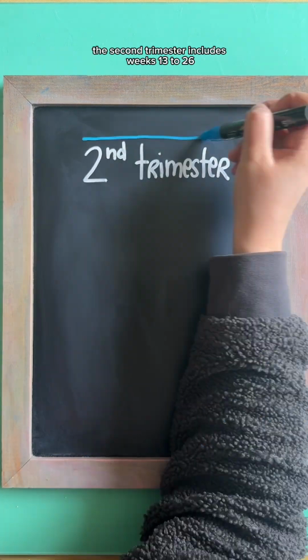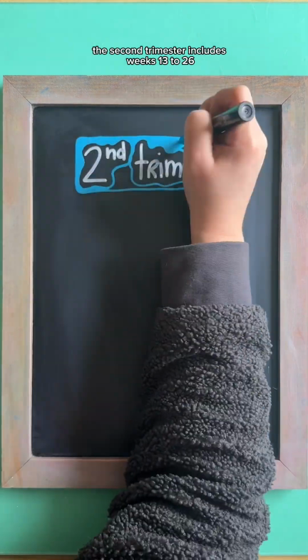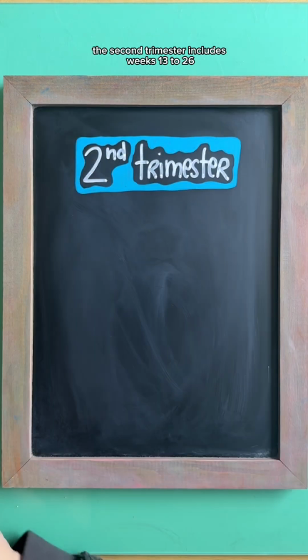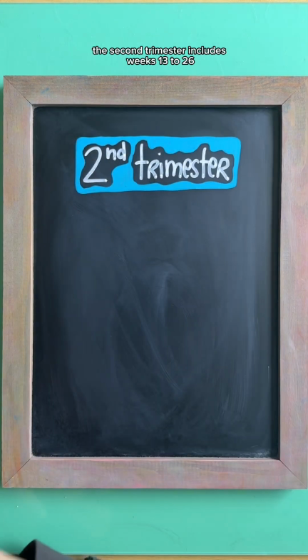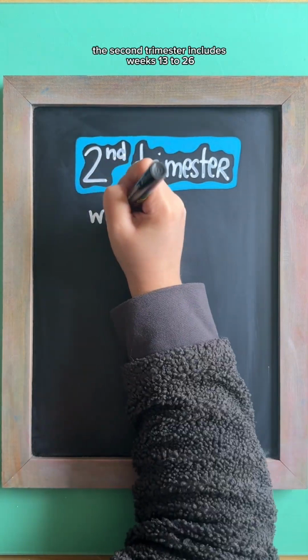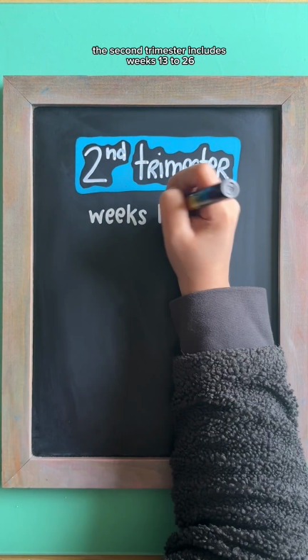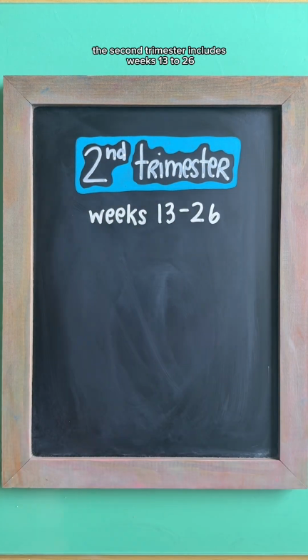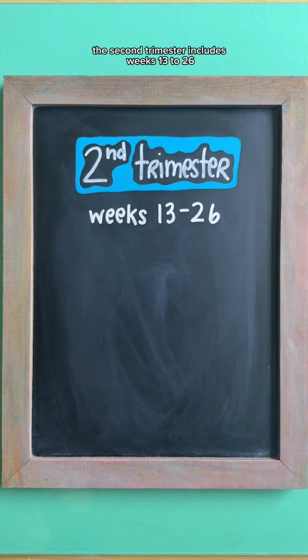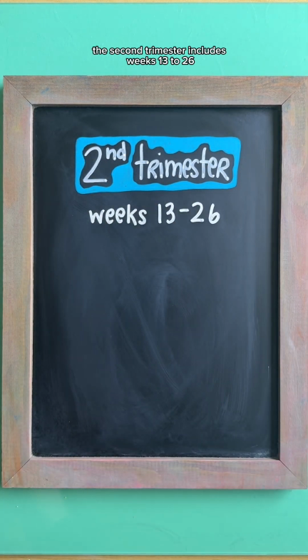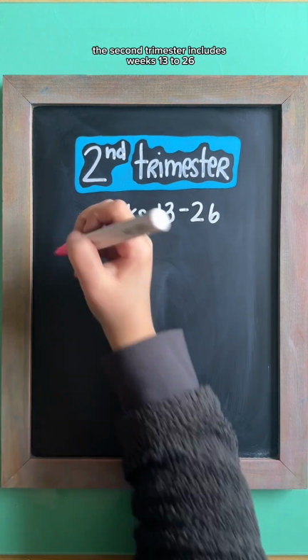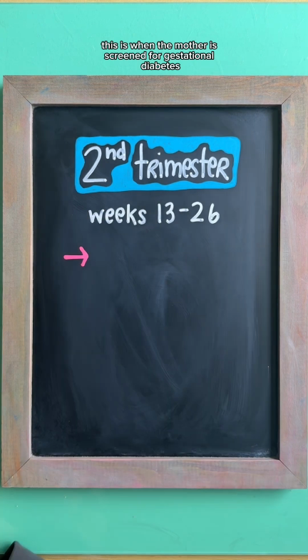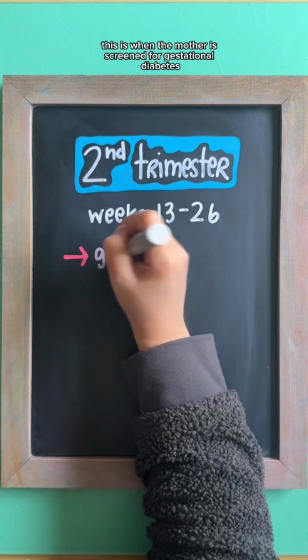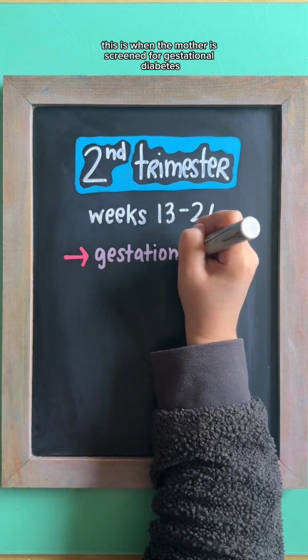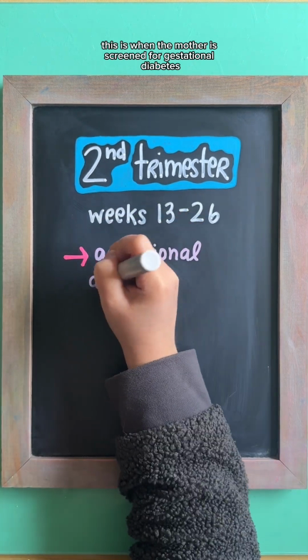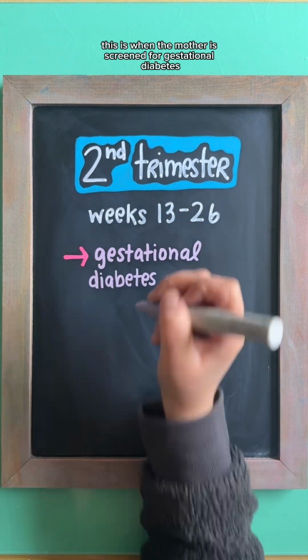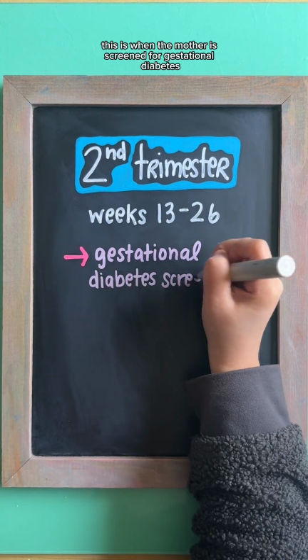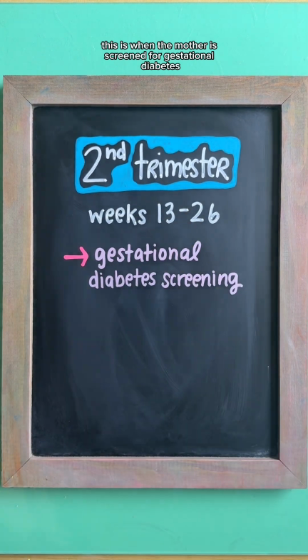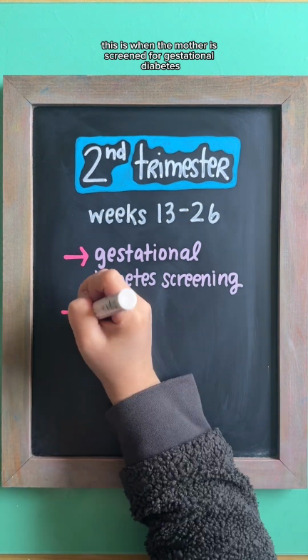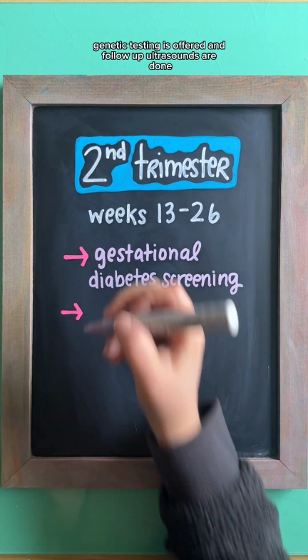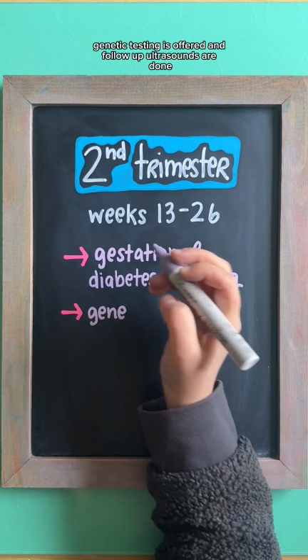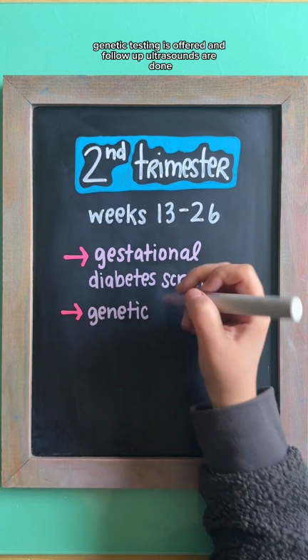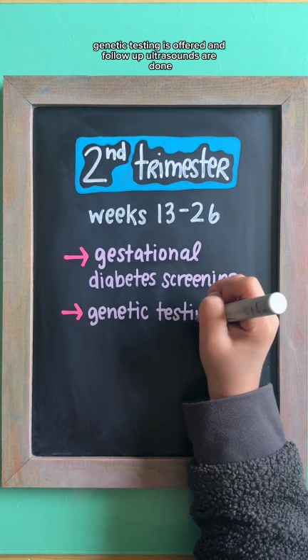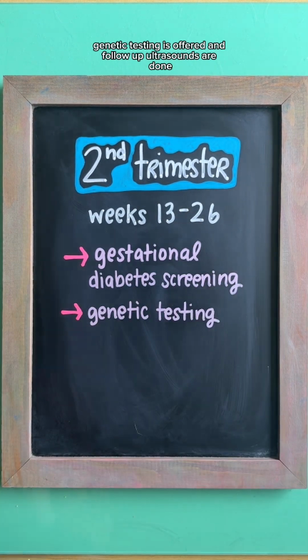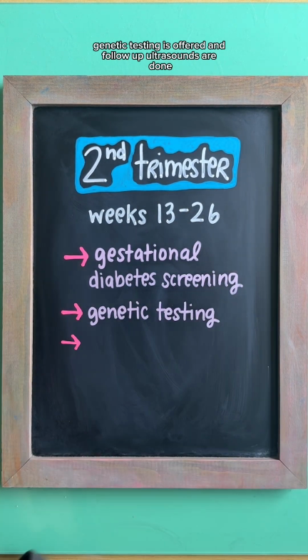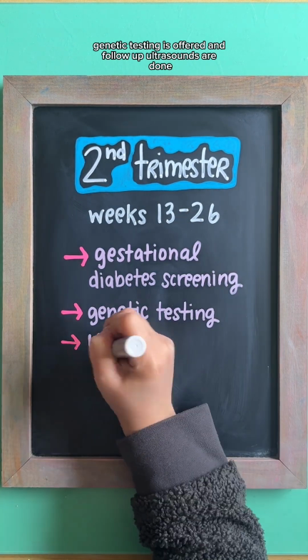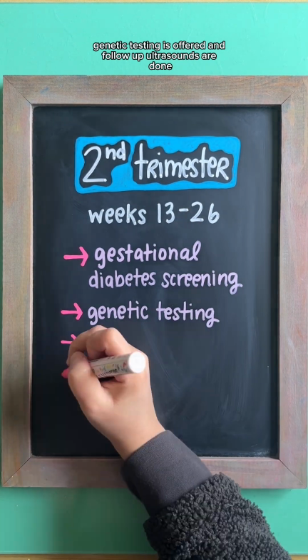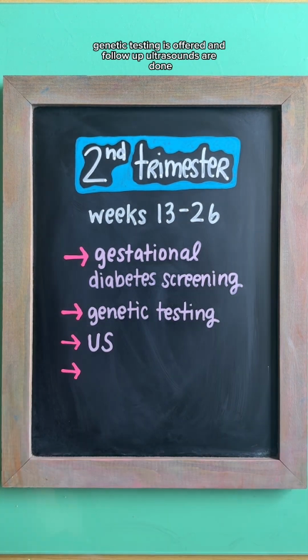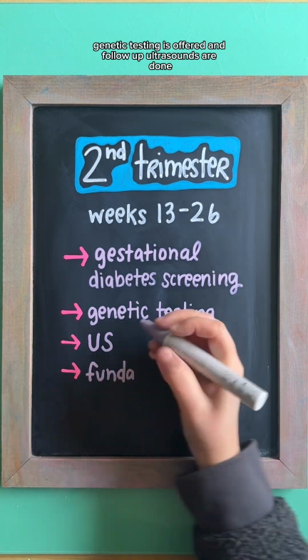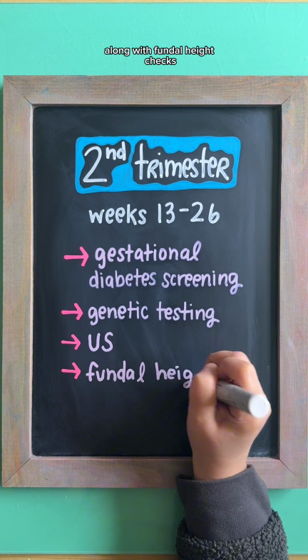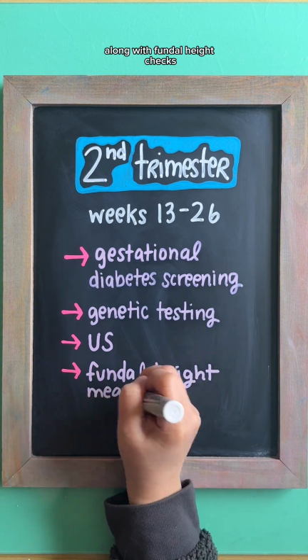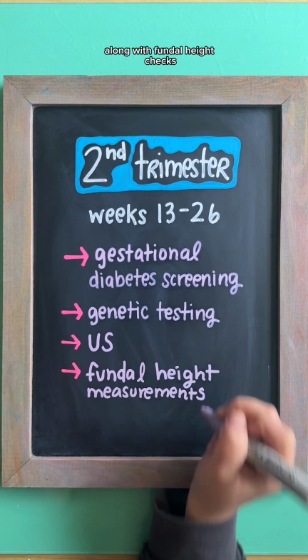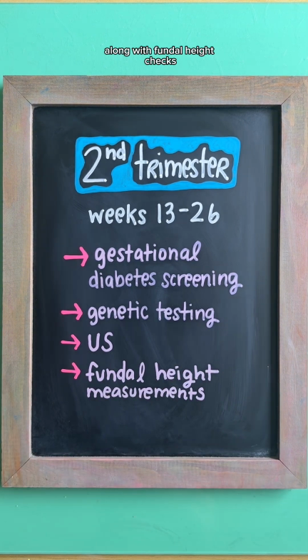The second trimester includes weeks 13 to 26. This is when the mother is screened for gestational diabetes, genetic testing is offered, and follow-up ultrasounds are done along with fundal height checks.